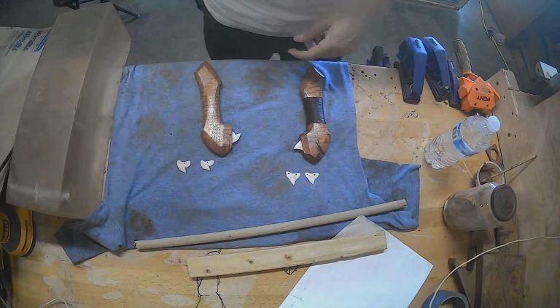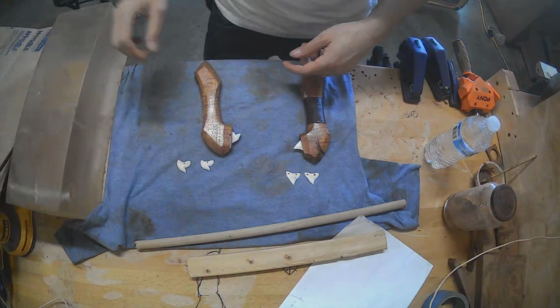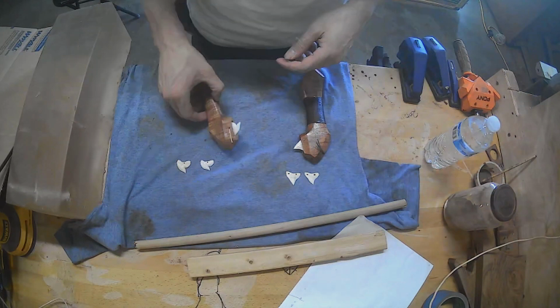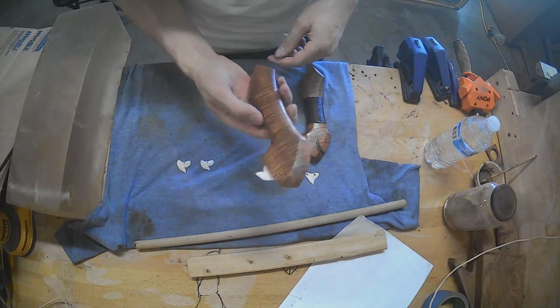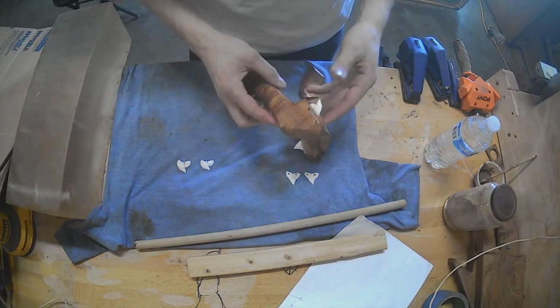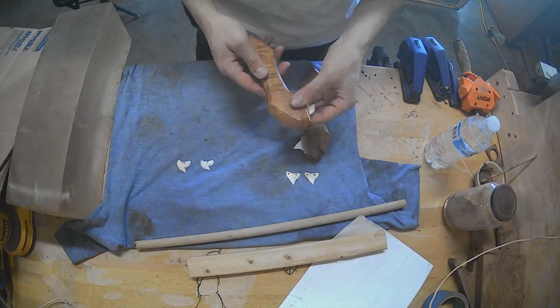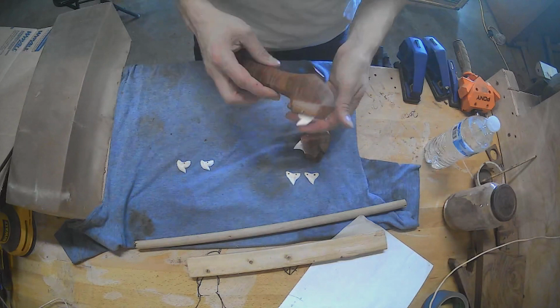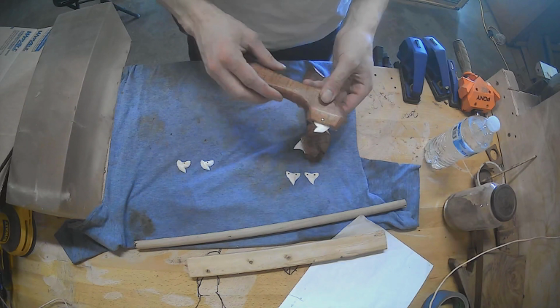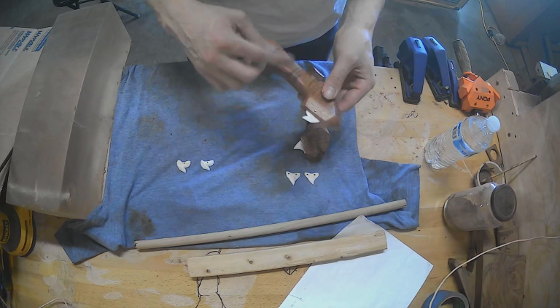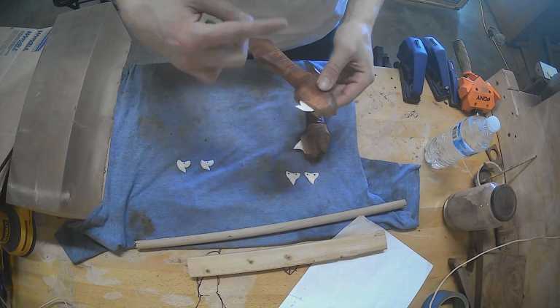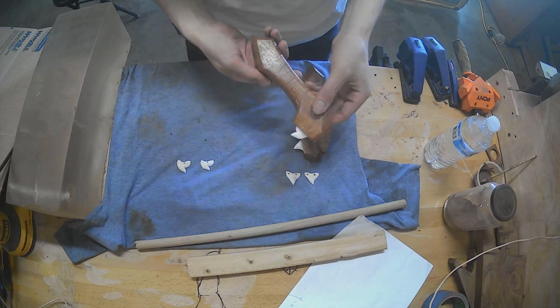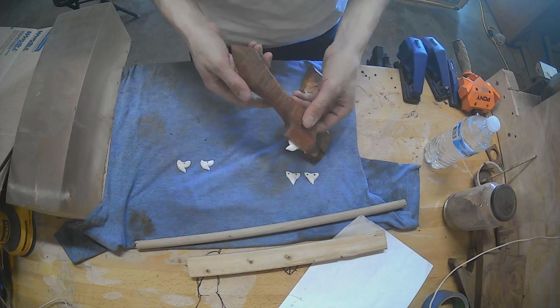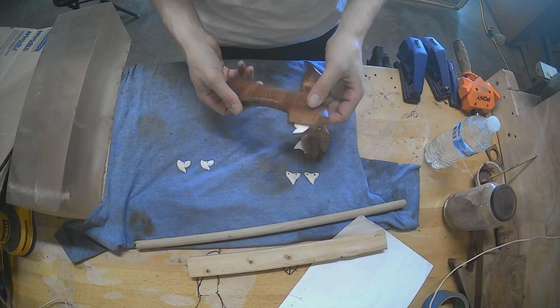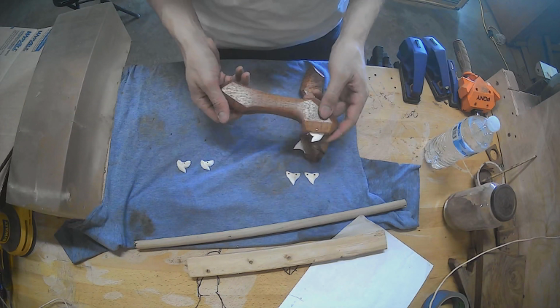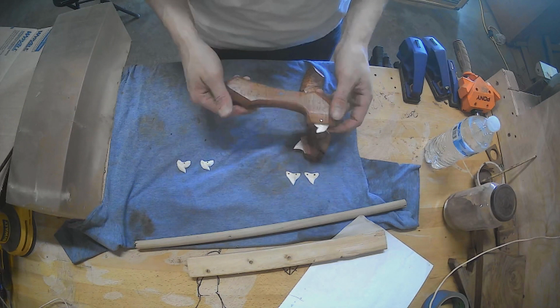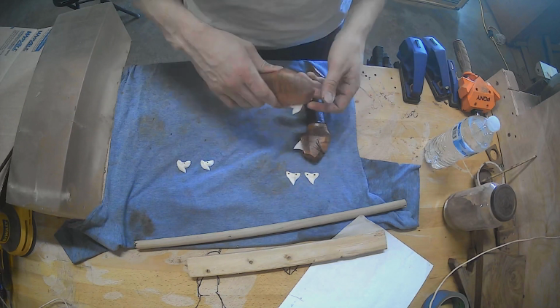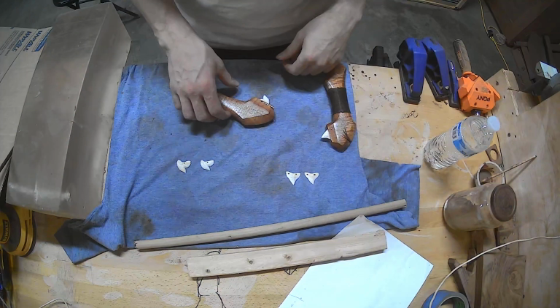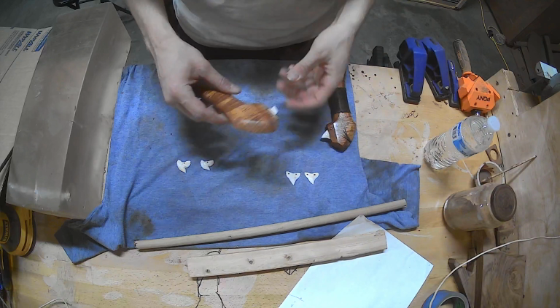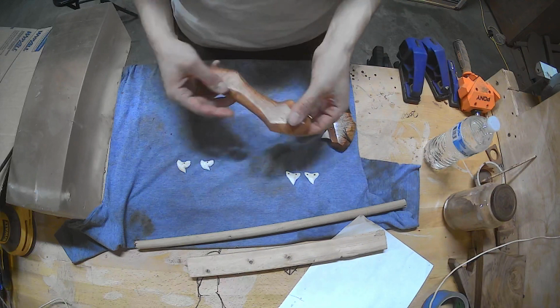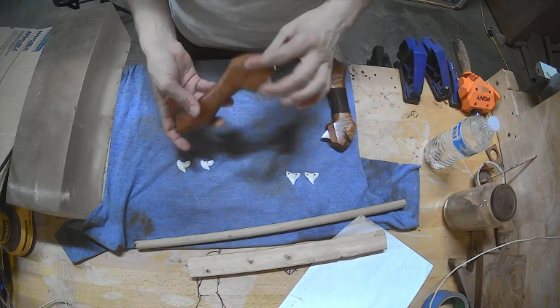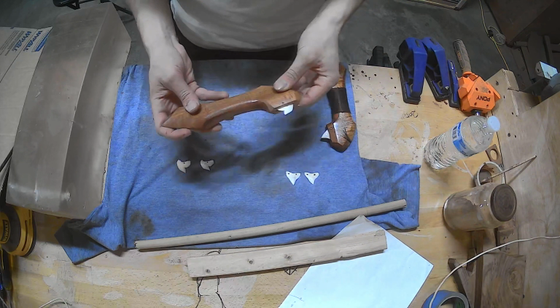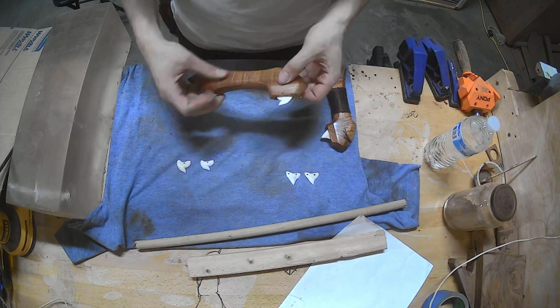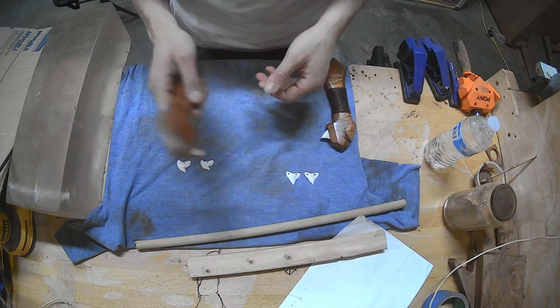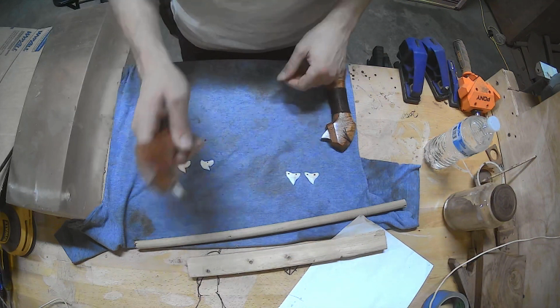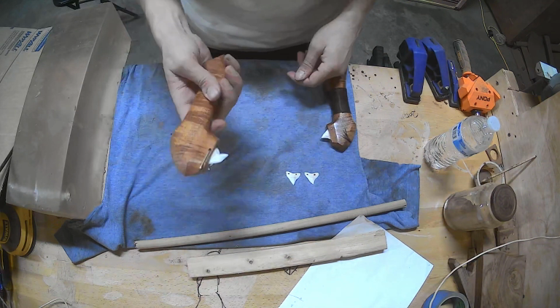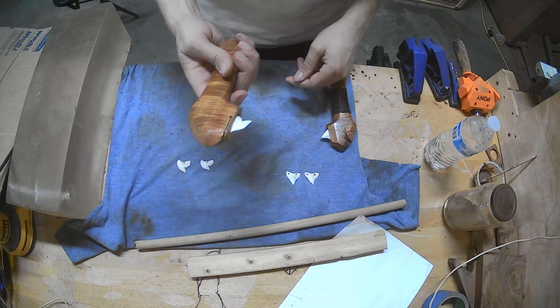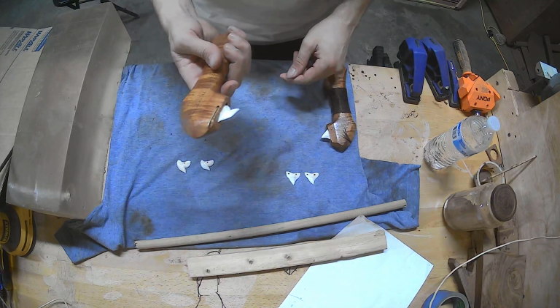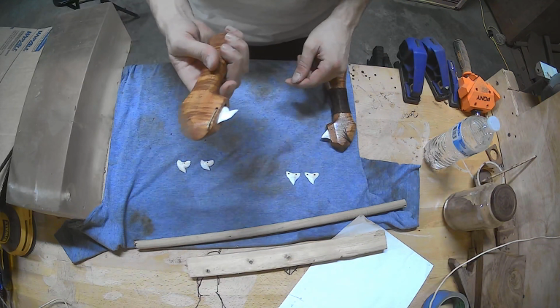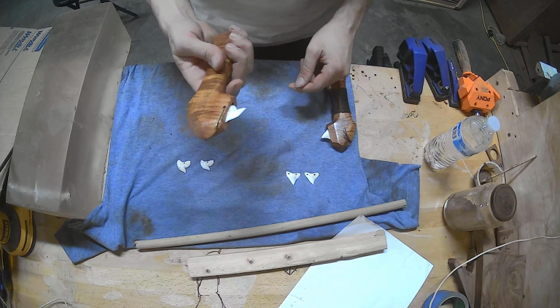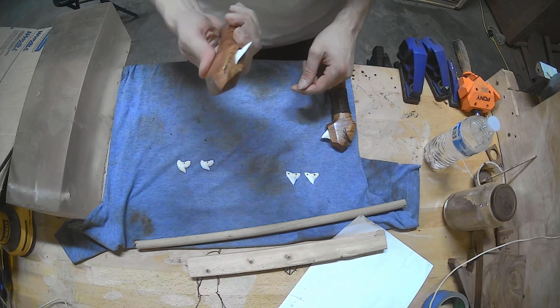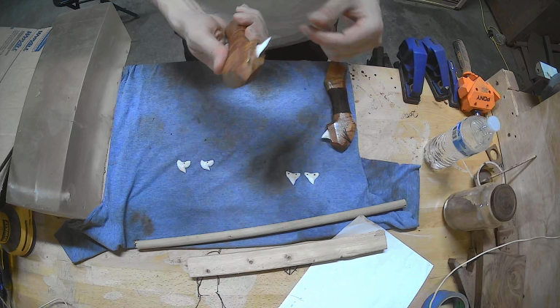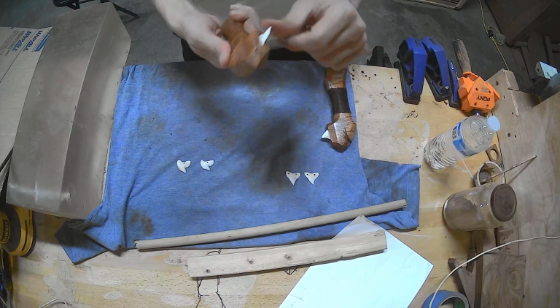One thing that's nice with this is because it's not lashed in place like teeth usually are, if I break one, it's easy to replace. So I'm going to get pretty aggressive with this one.